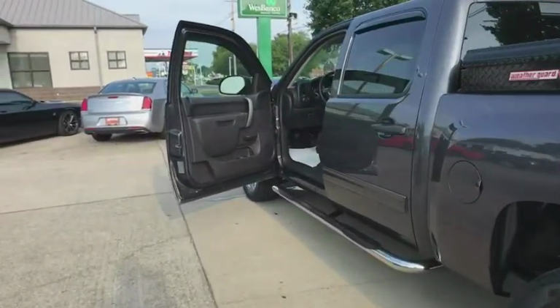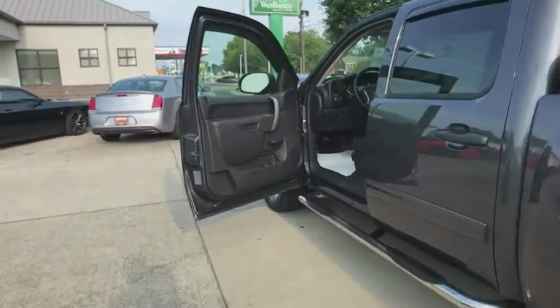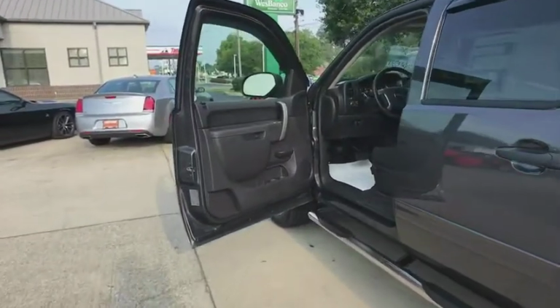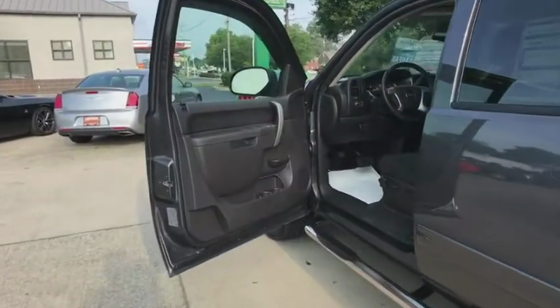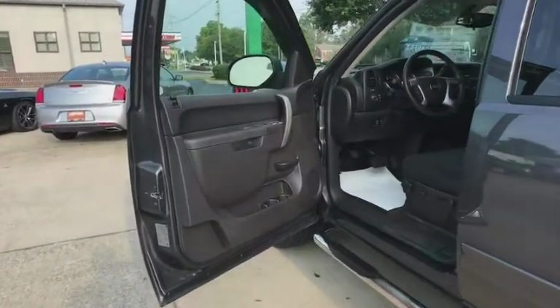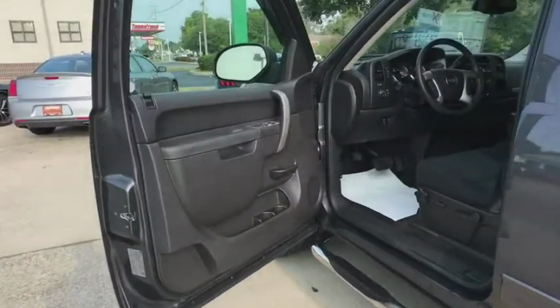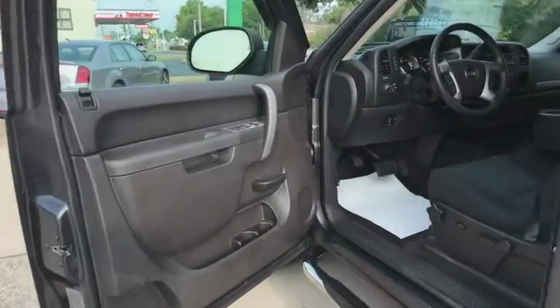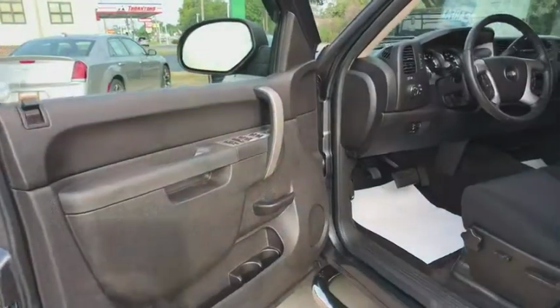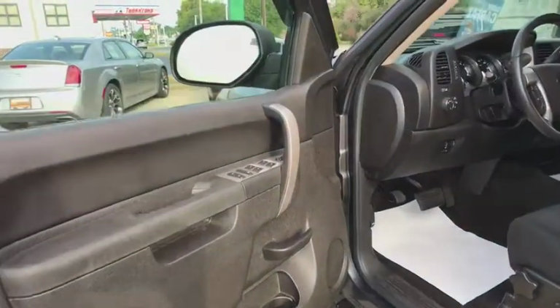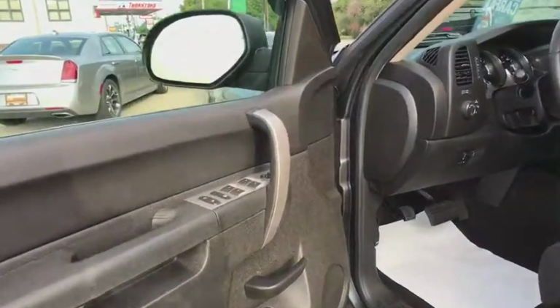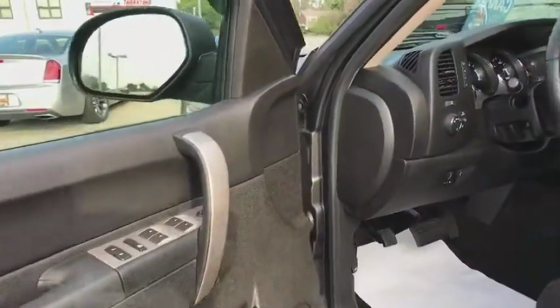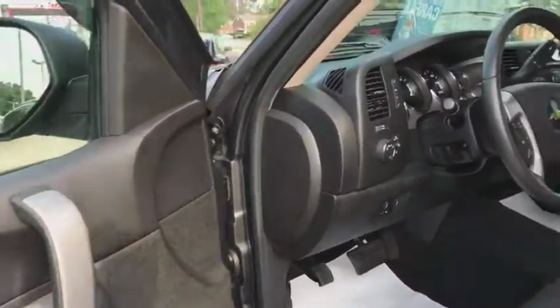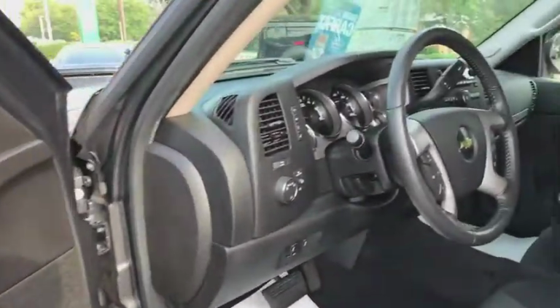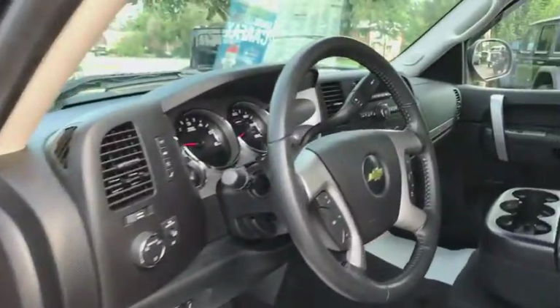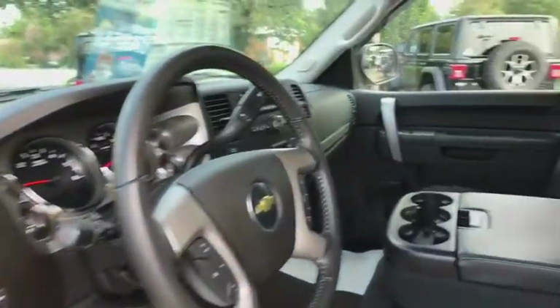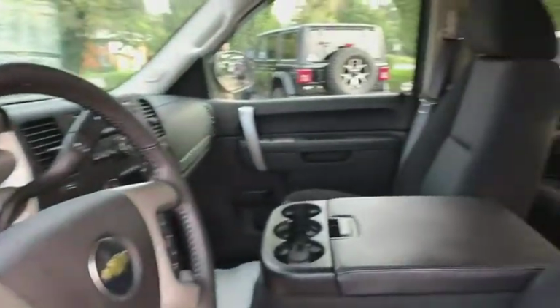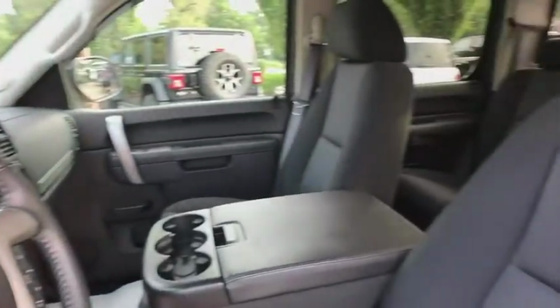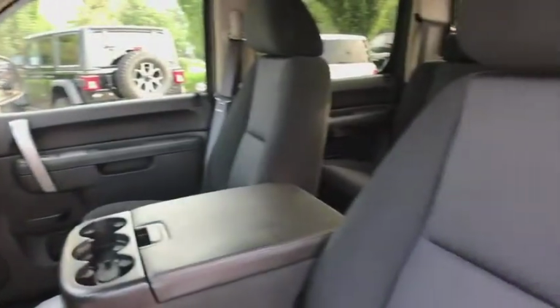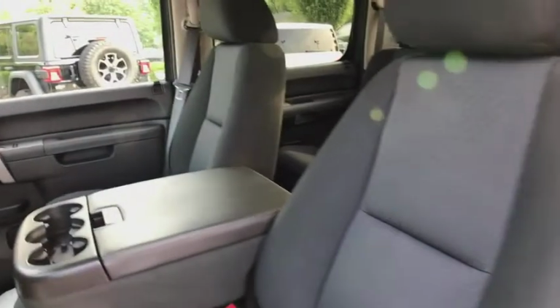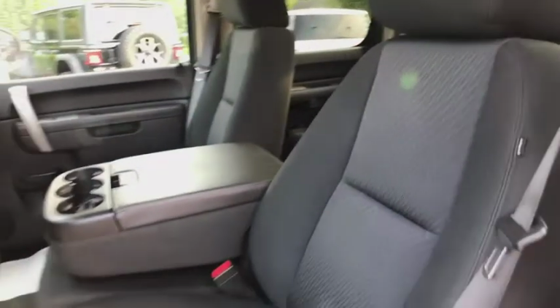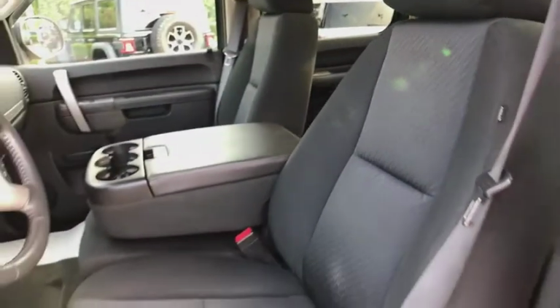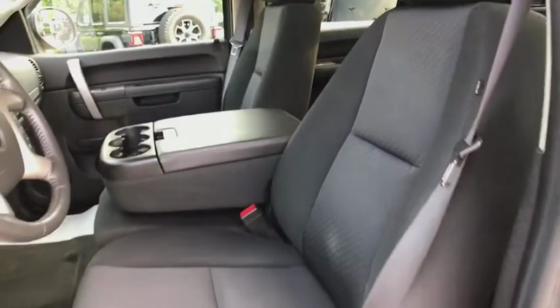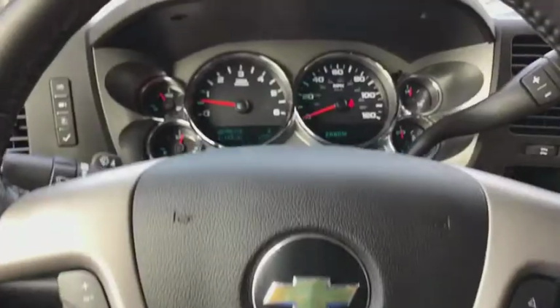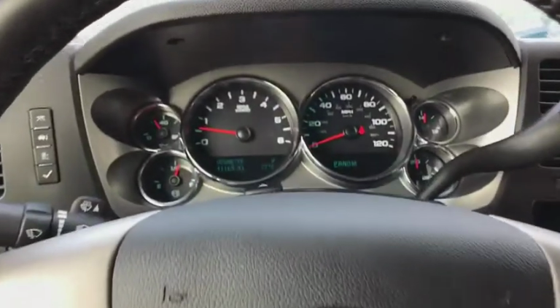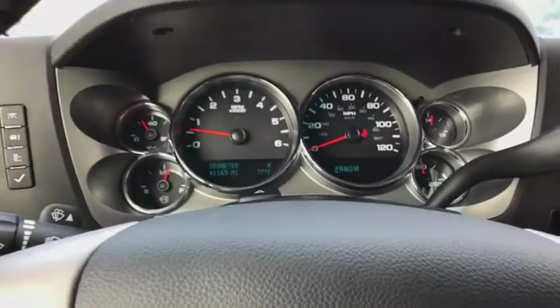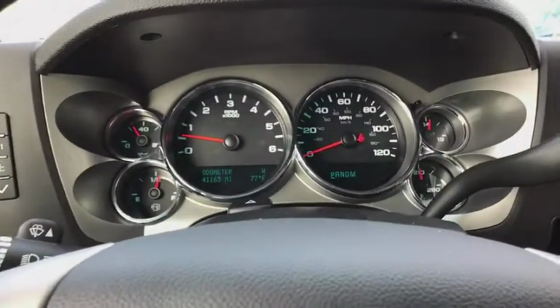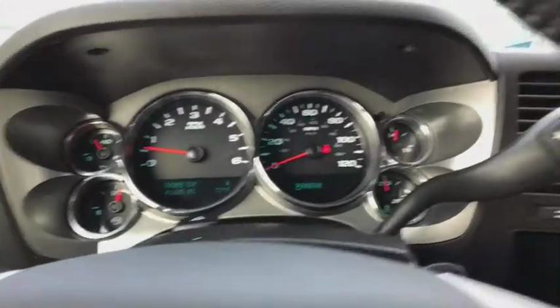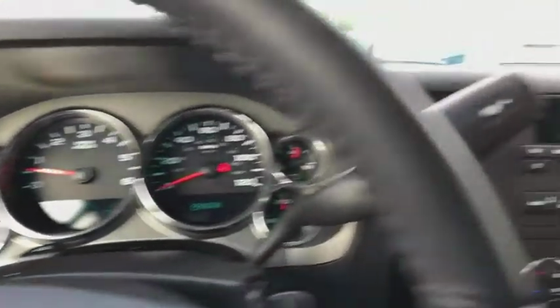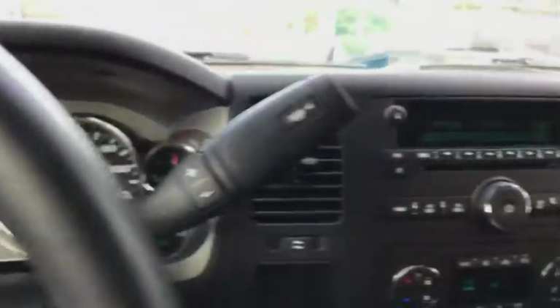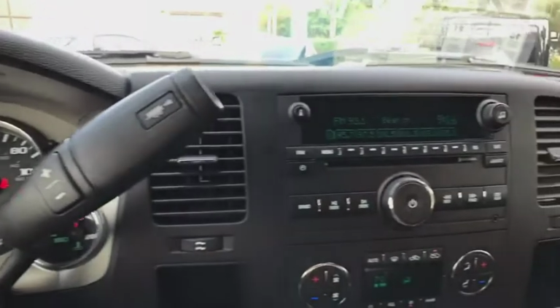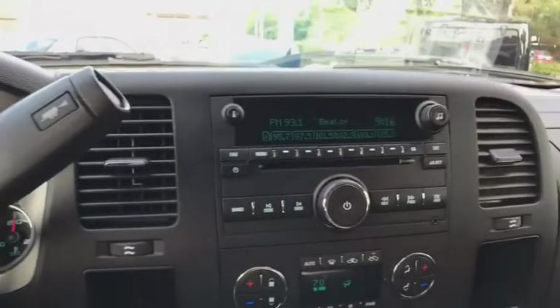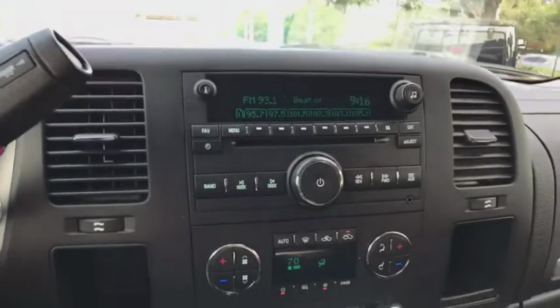Traction control, remote engine start, dual airbags, leather wrapped steering wheel, power steering, universal garage door opener, center arm rest, AM FM CD, MP3 radio, CD player, power windows, electronic stability control.